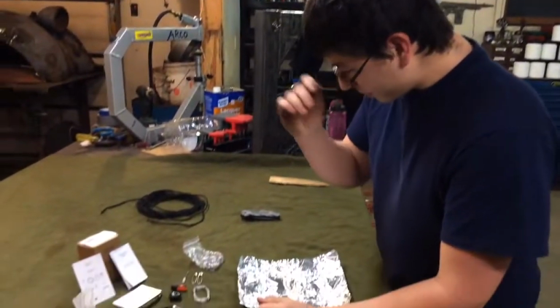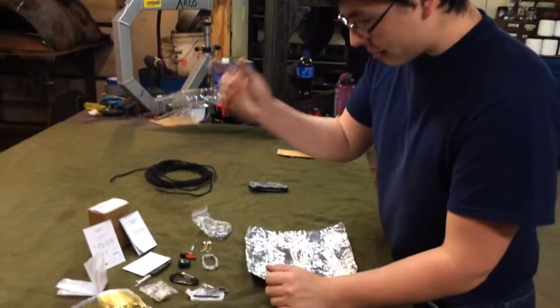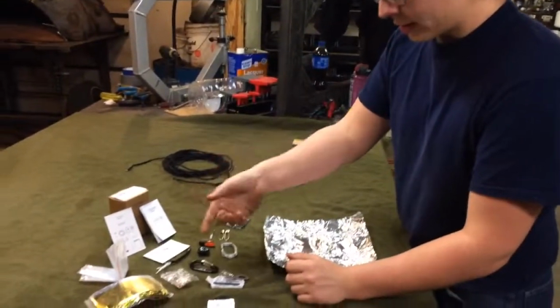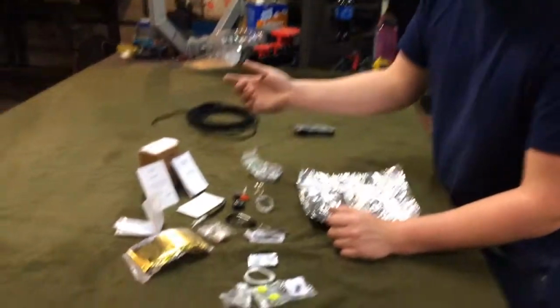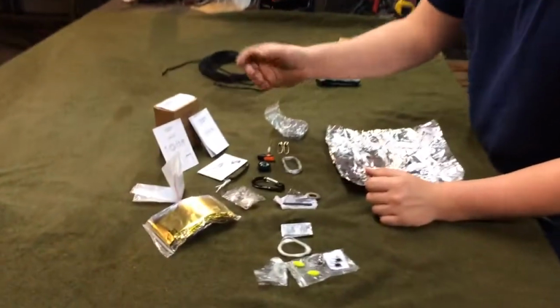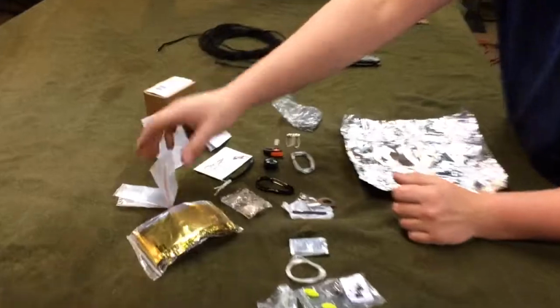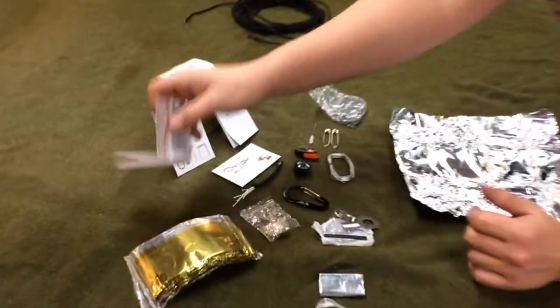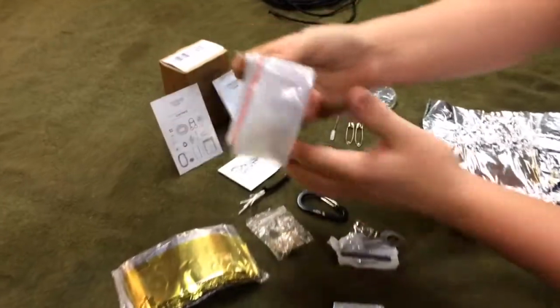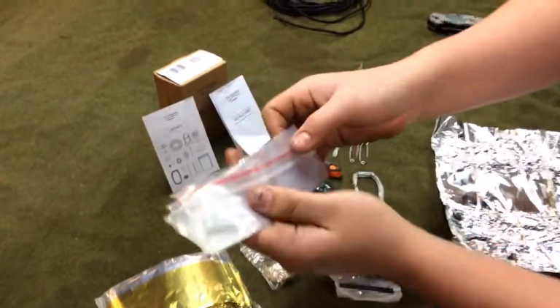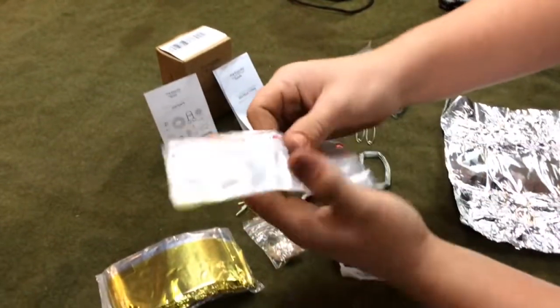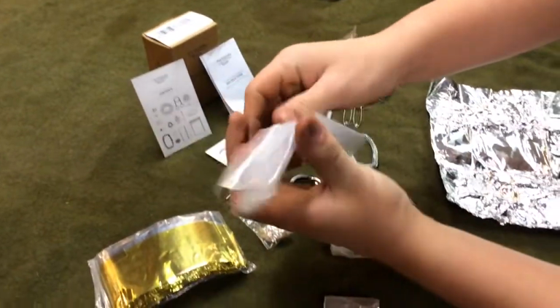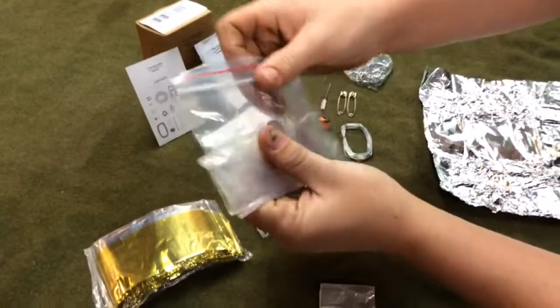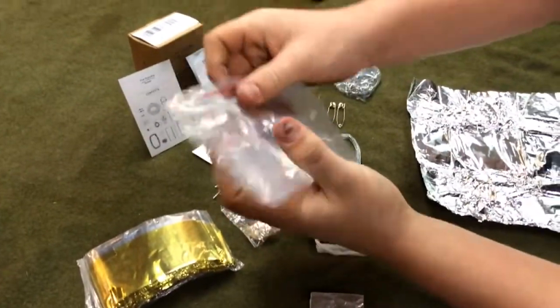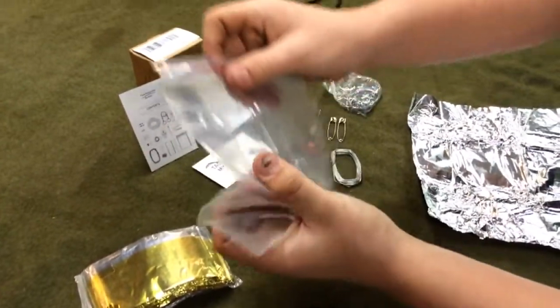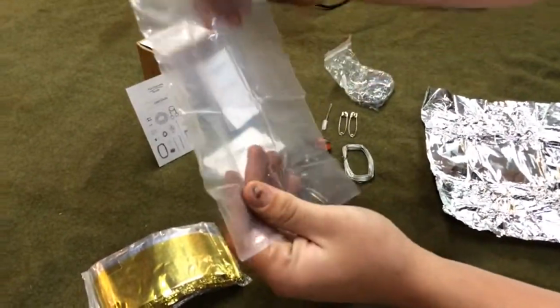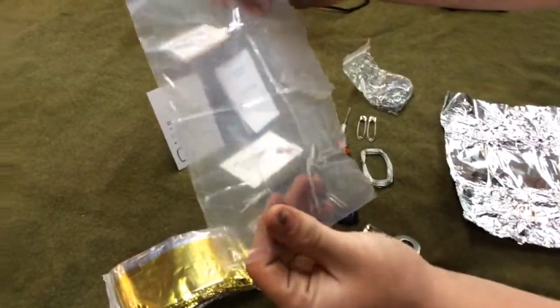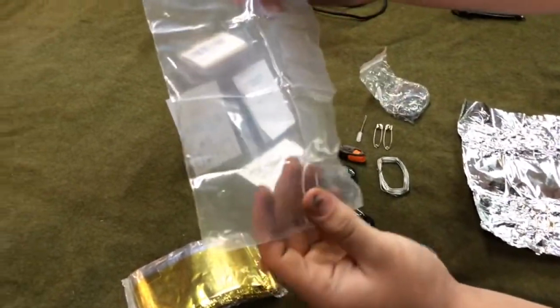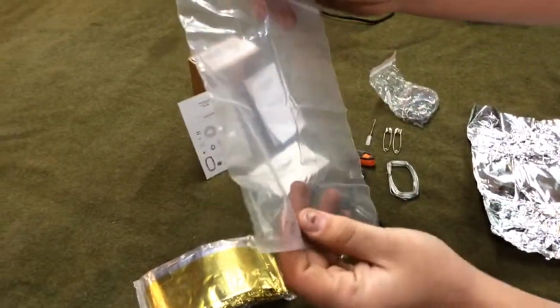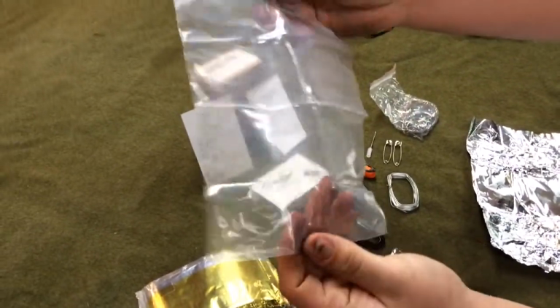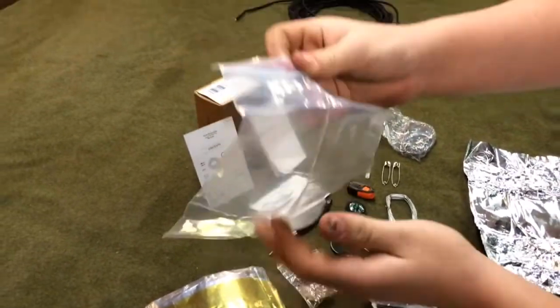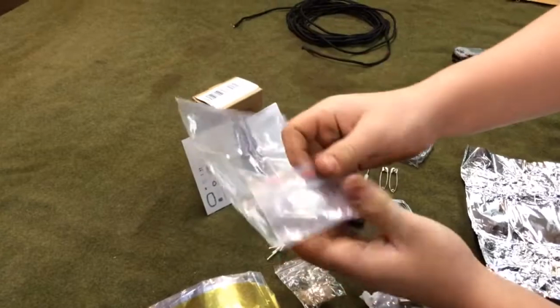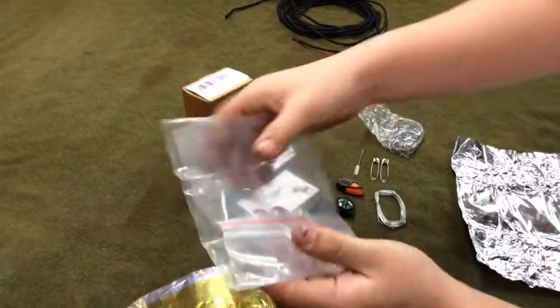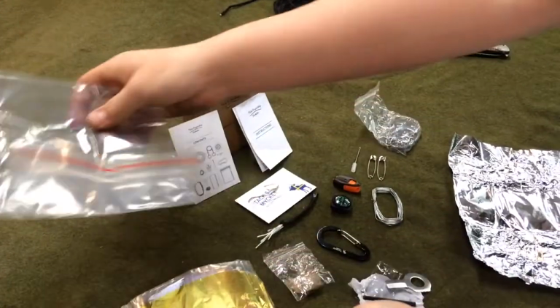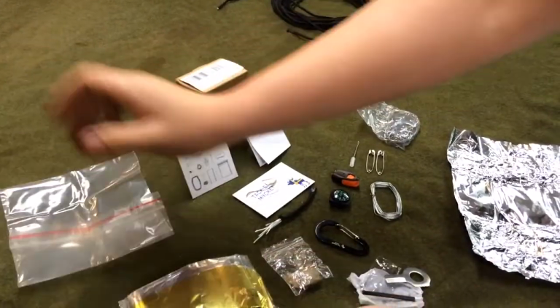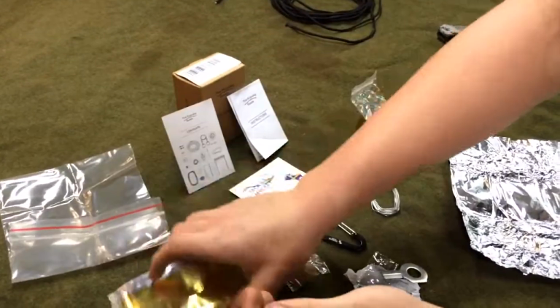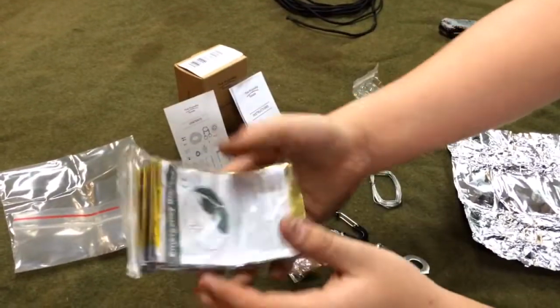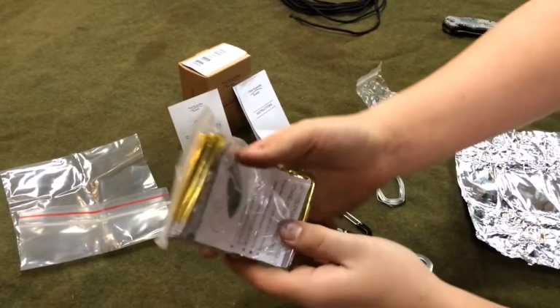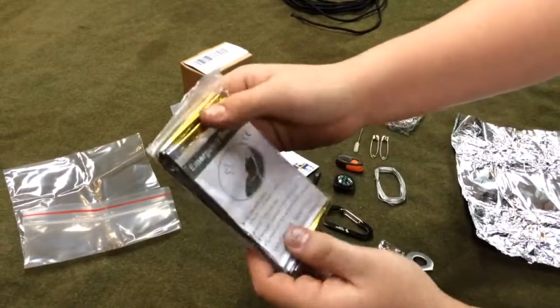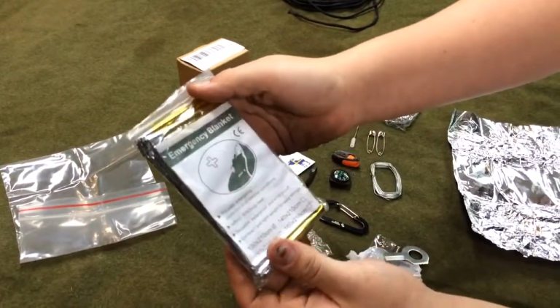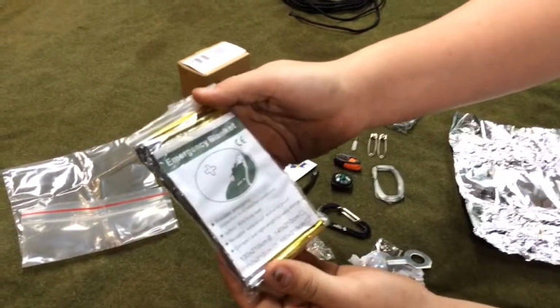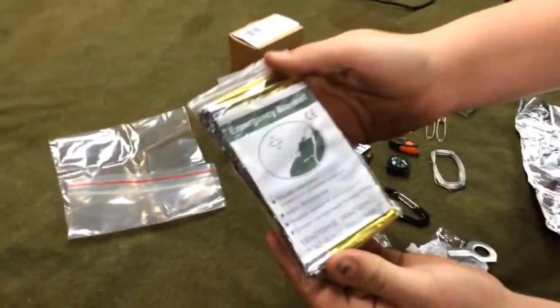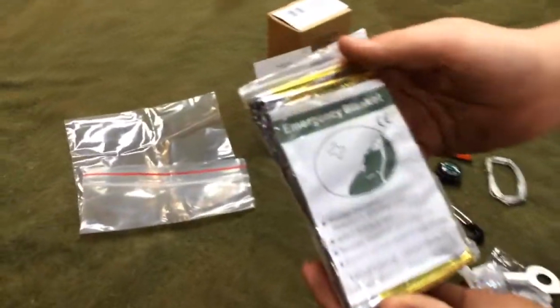It came with Ziploc baggies — one for water. And you've got a survival blanket, an emergency blanket in here.